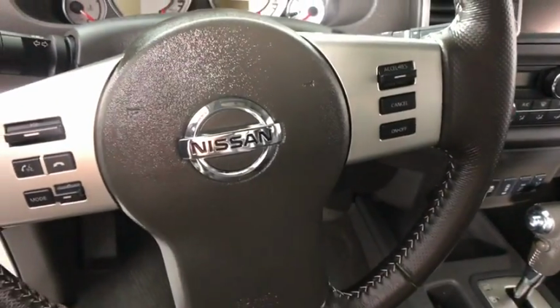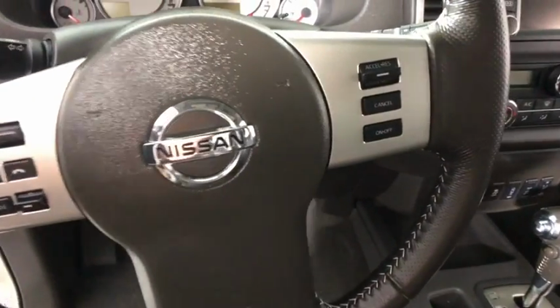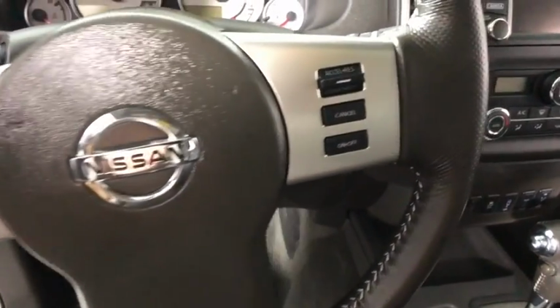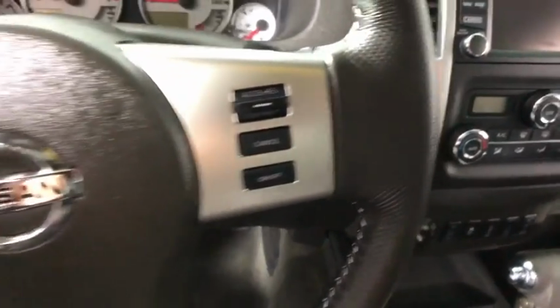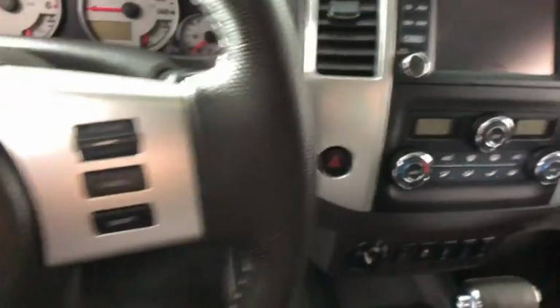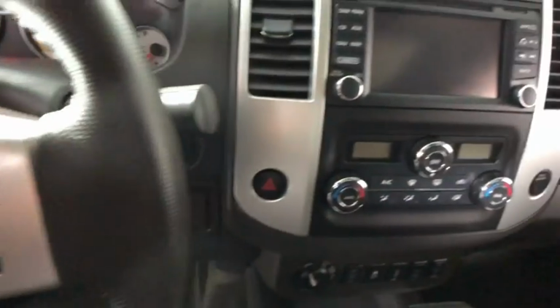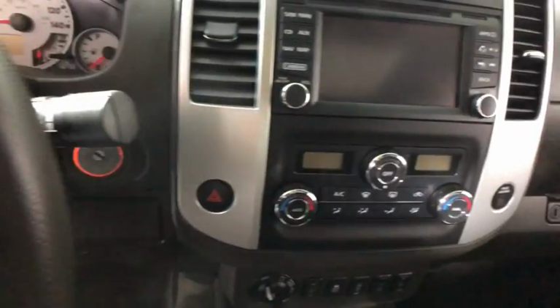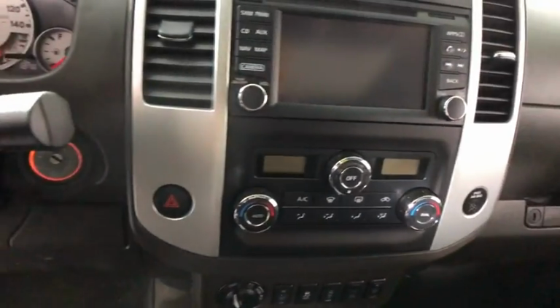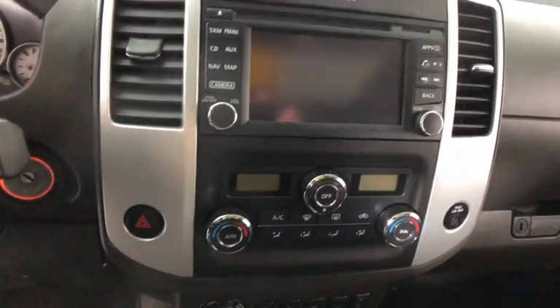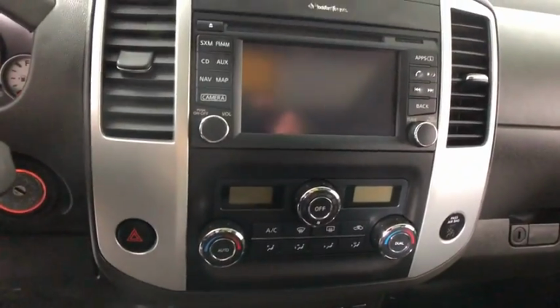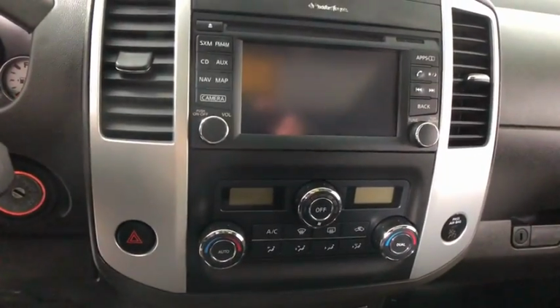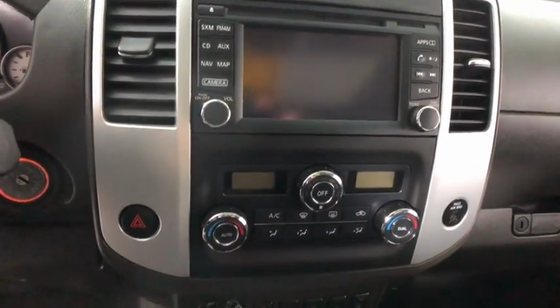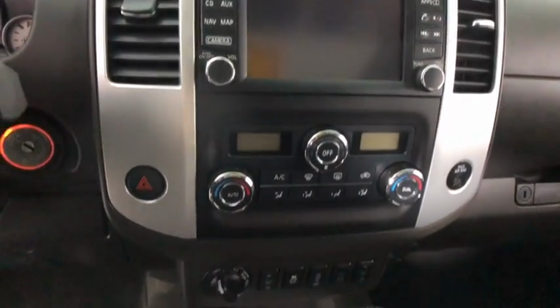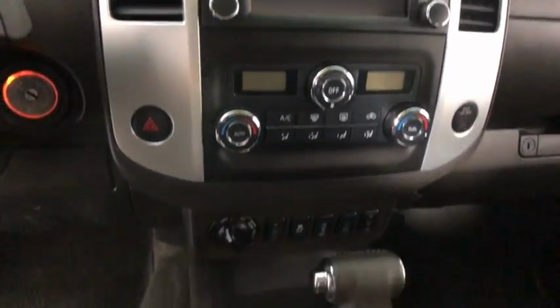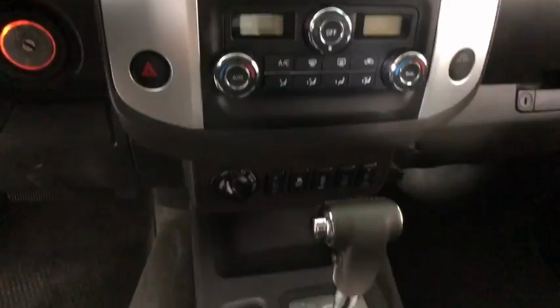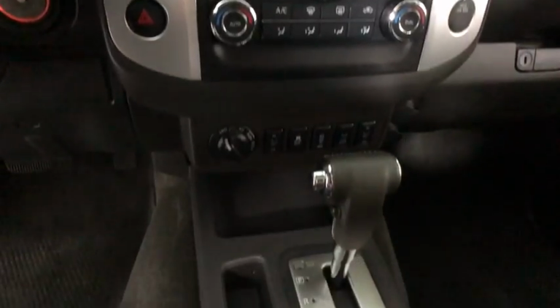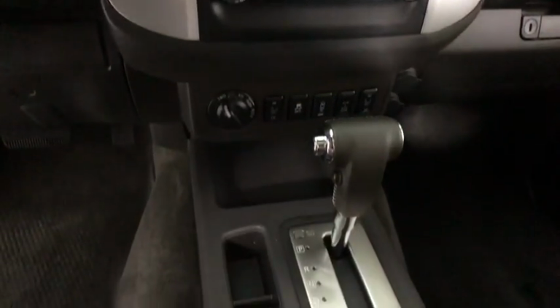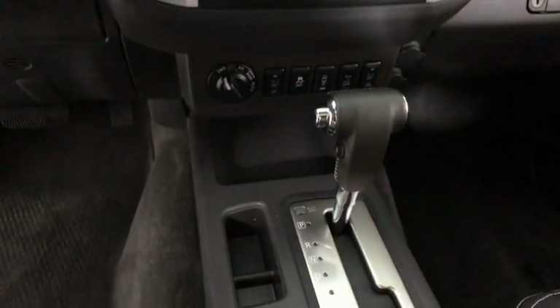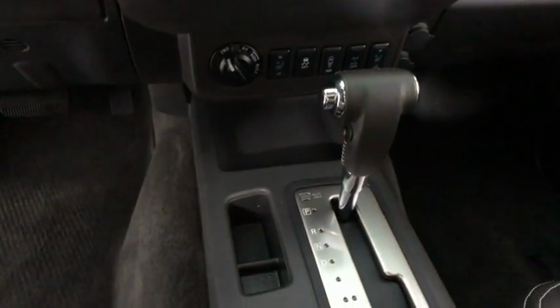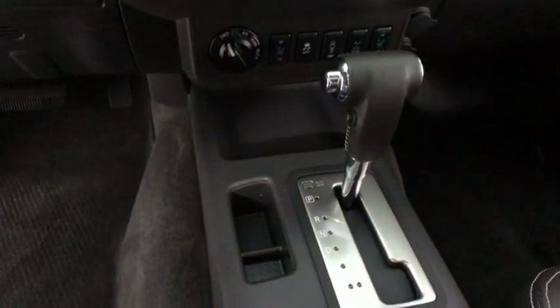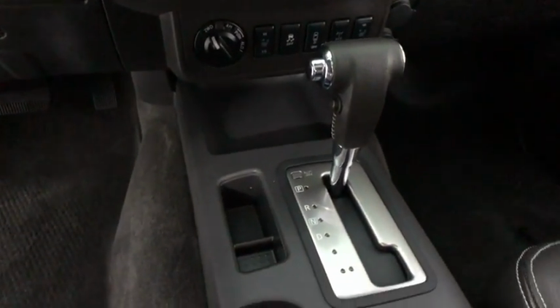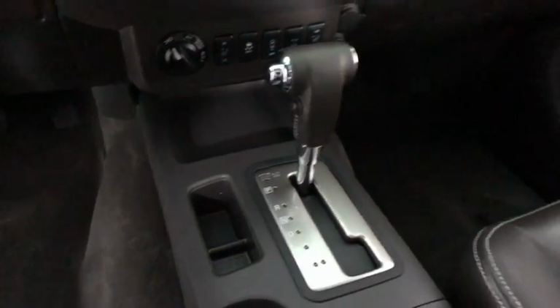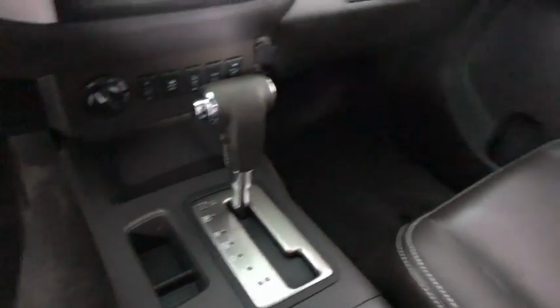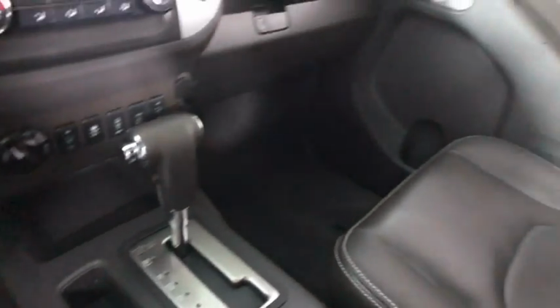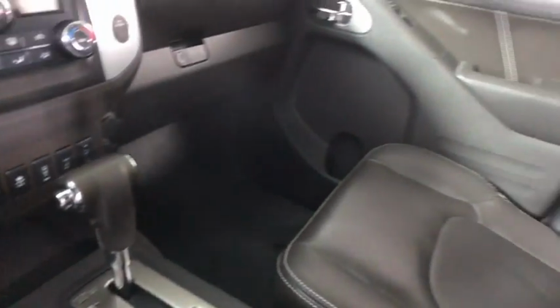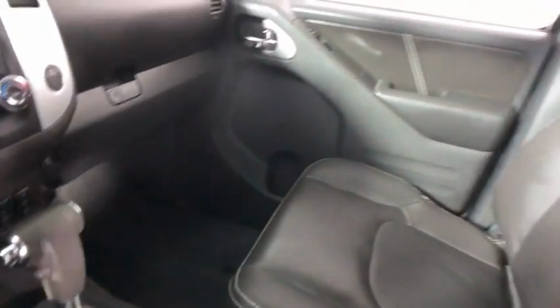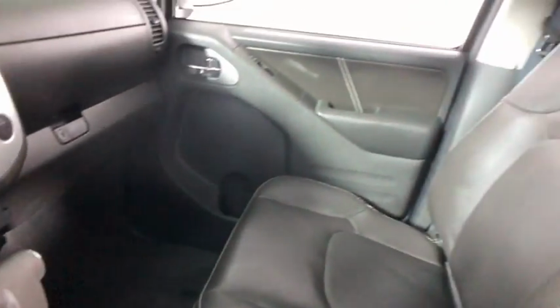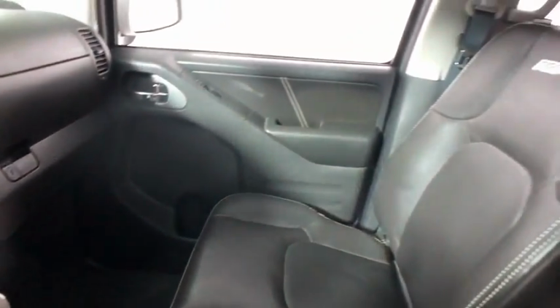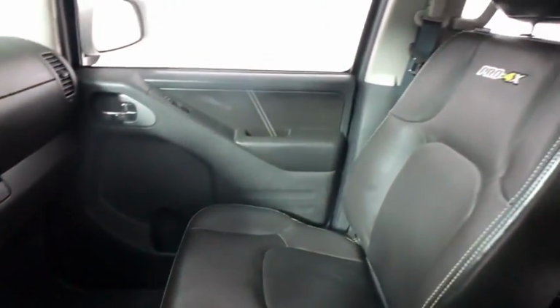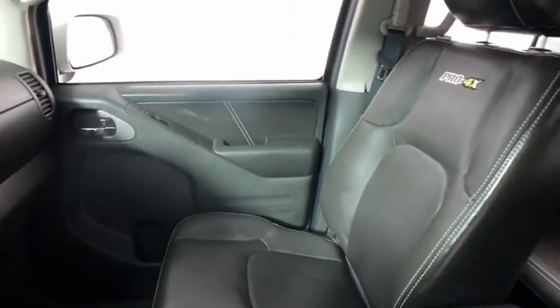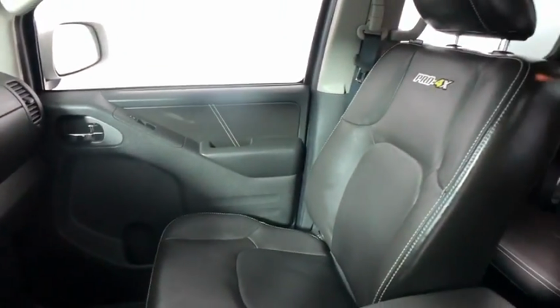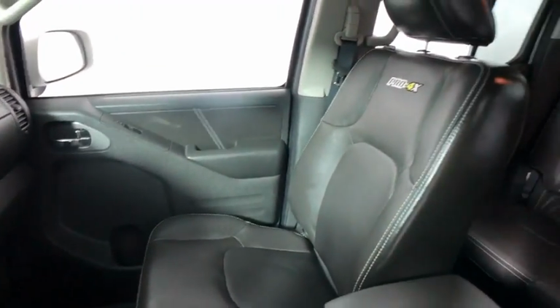Here are some of this vehicle's great options: traction control, heated seats, backup camera, navigation system, dual airbags, and power steering.